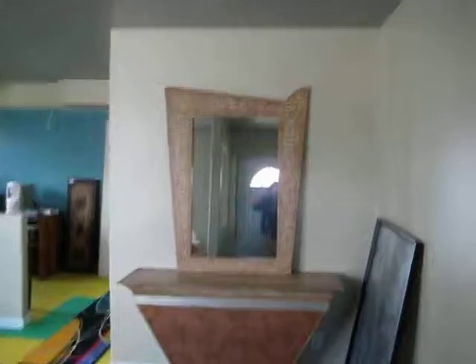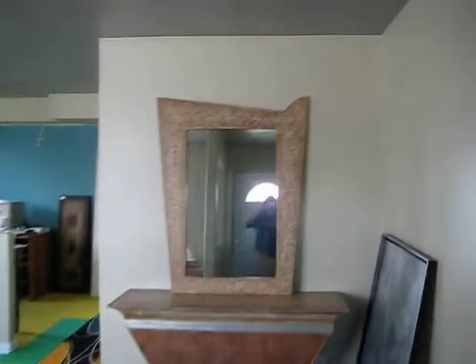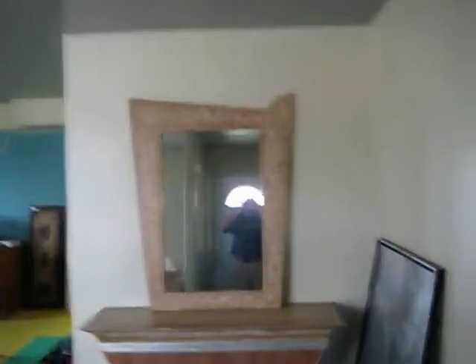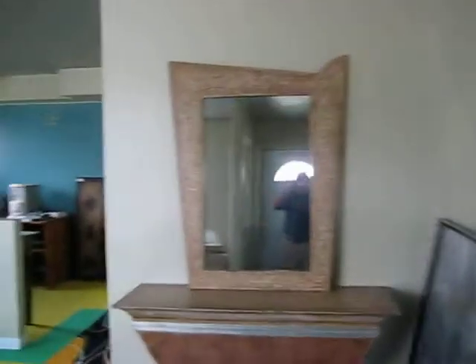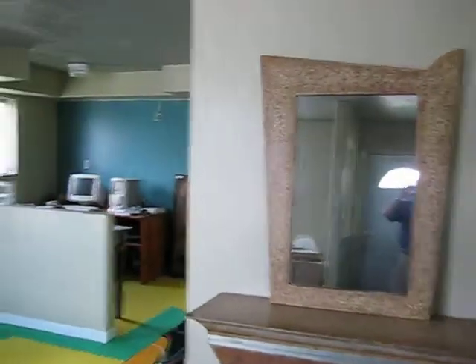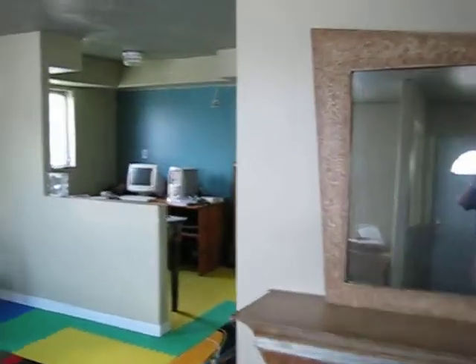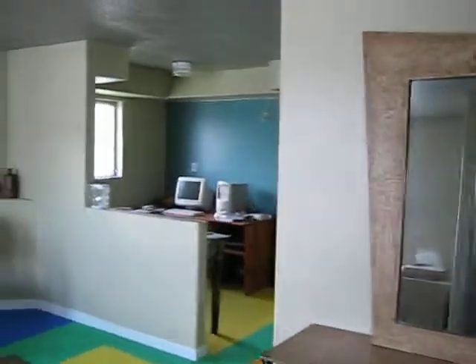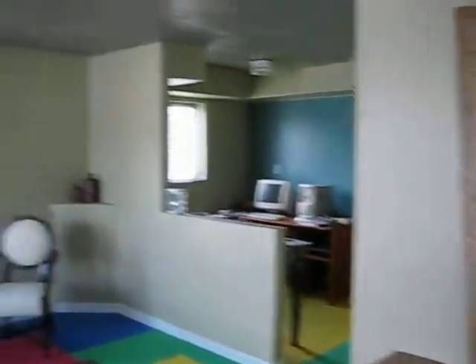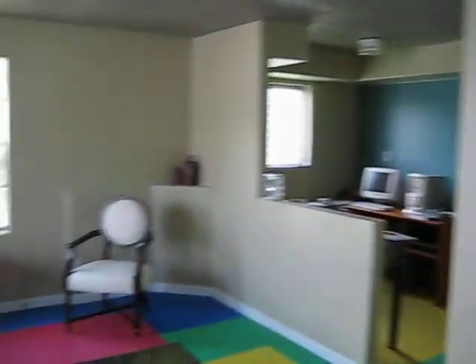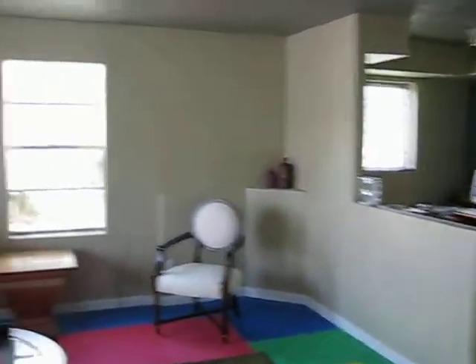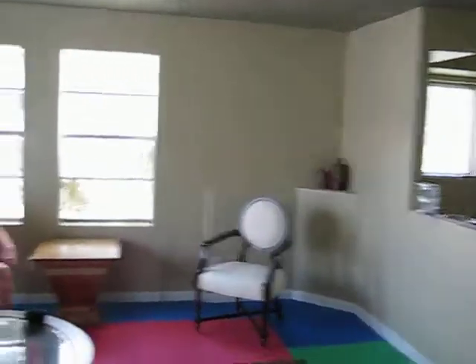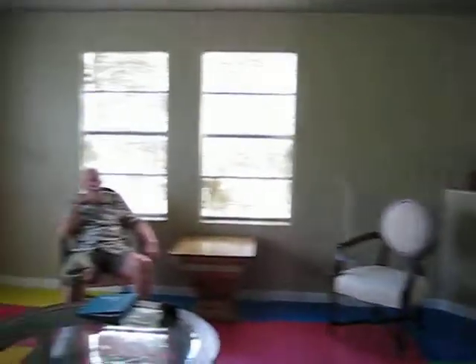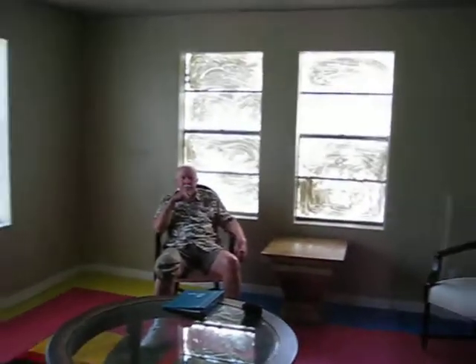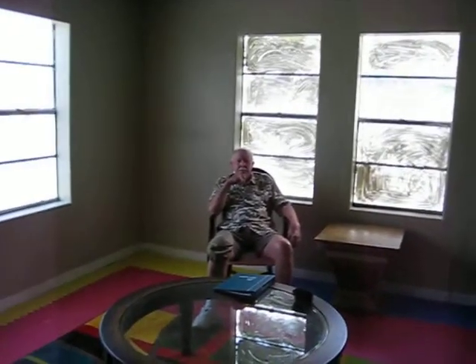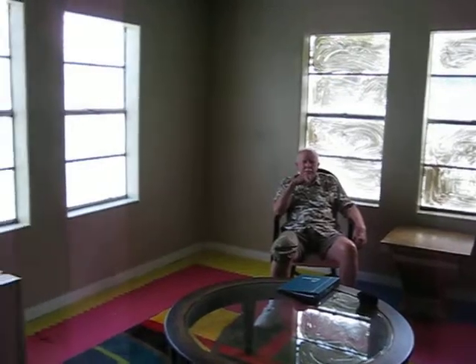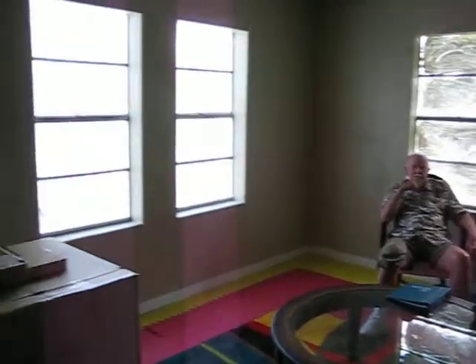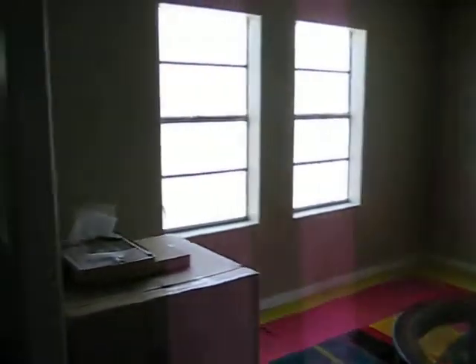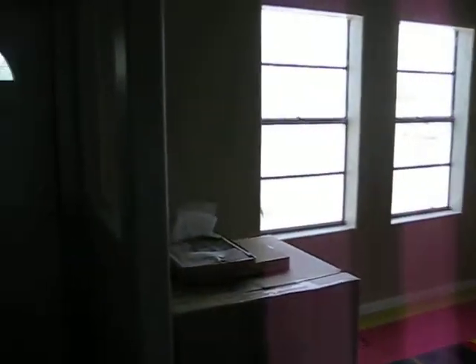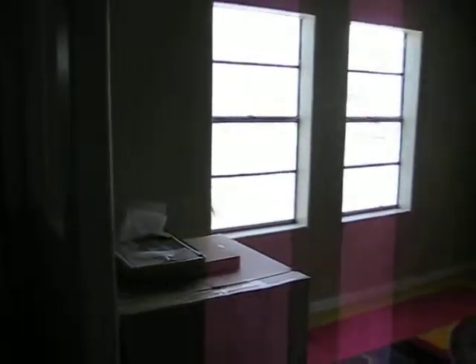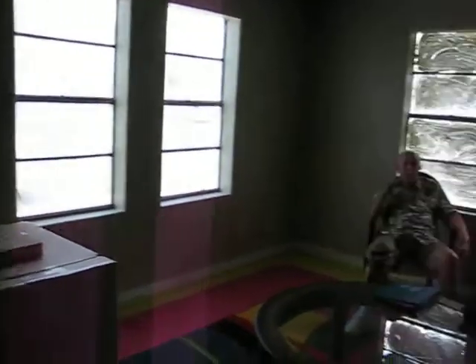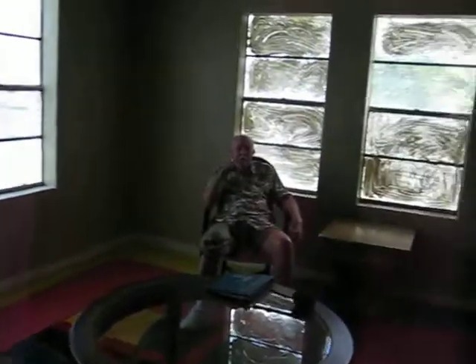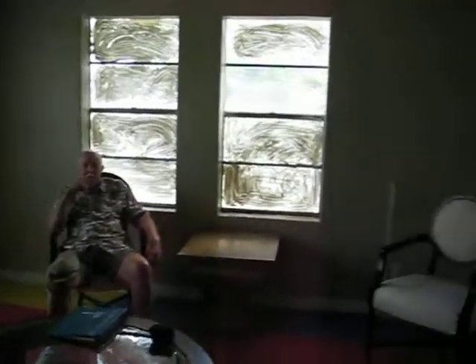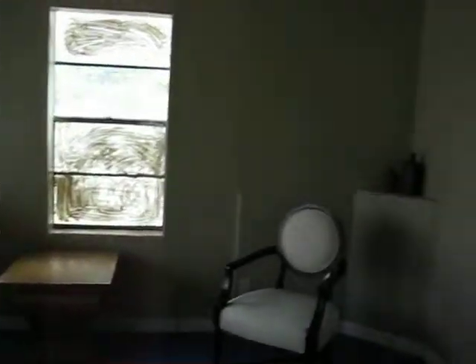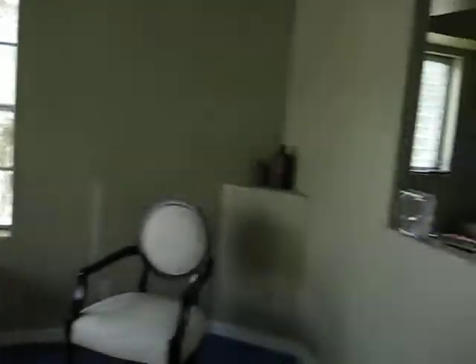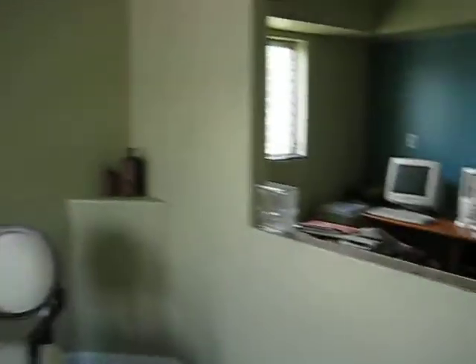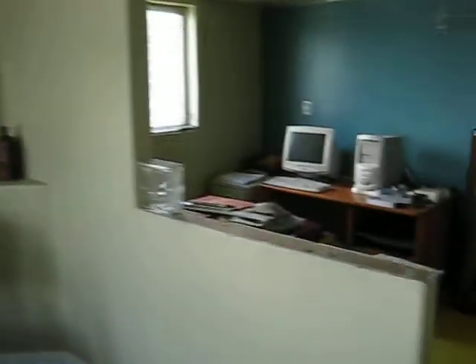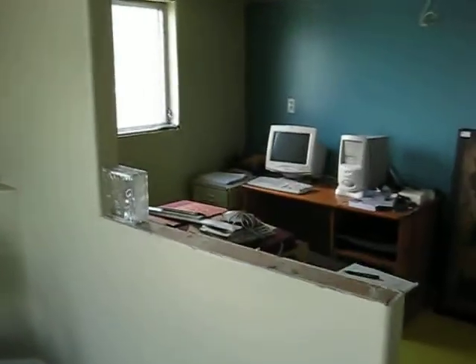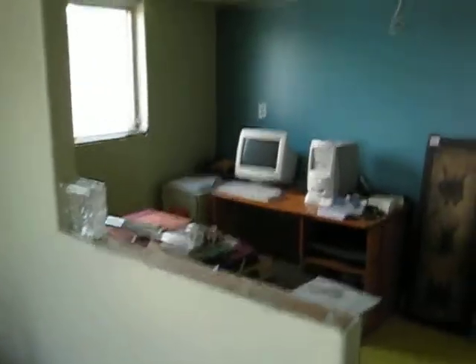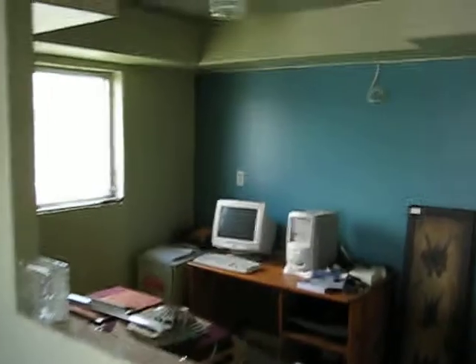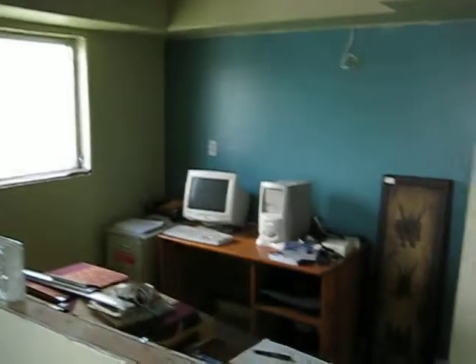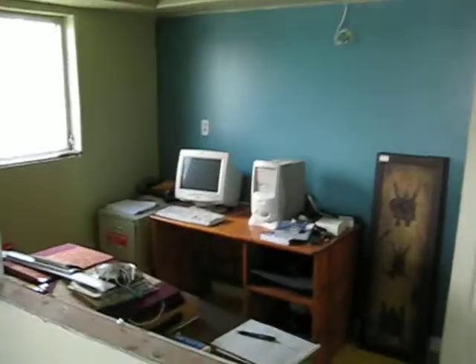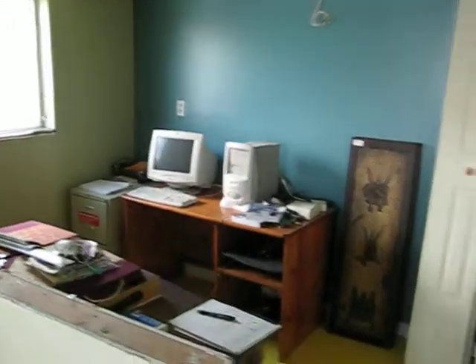Here's the front room with dad. This is going to be a wet bar.